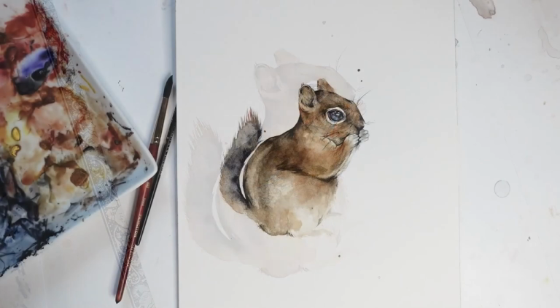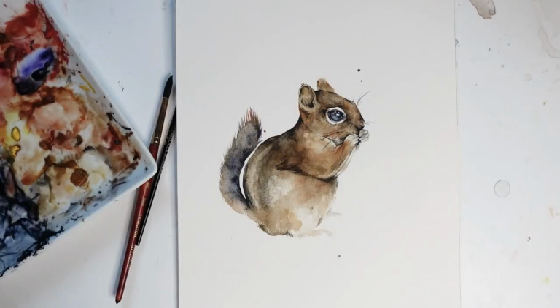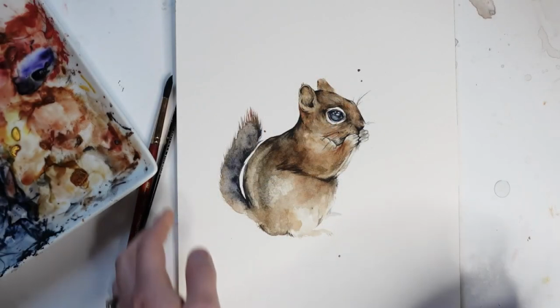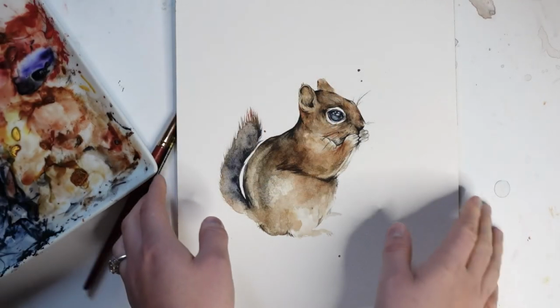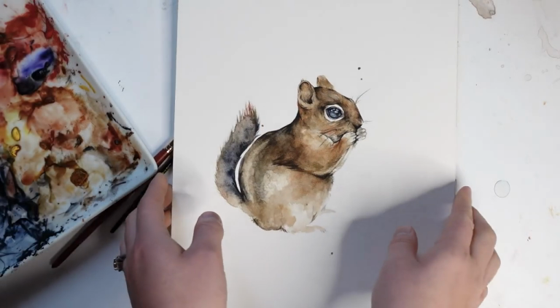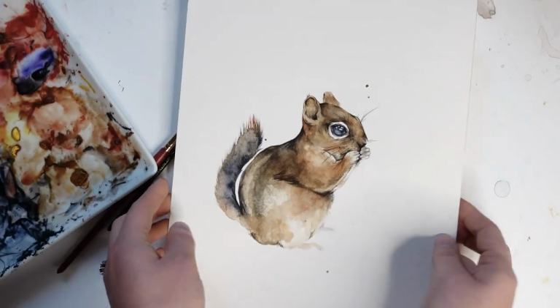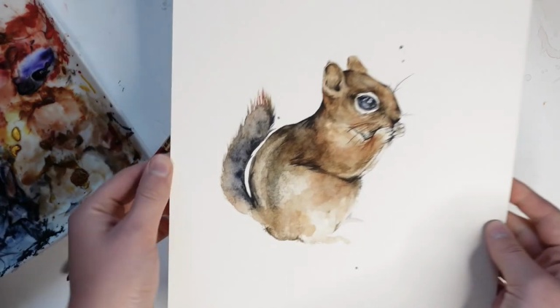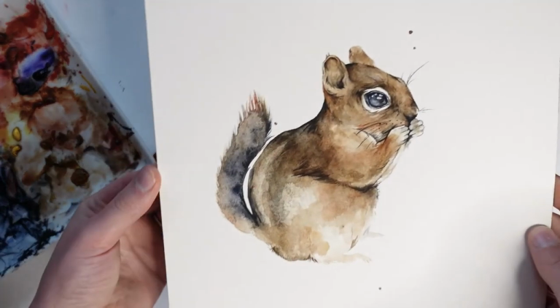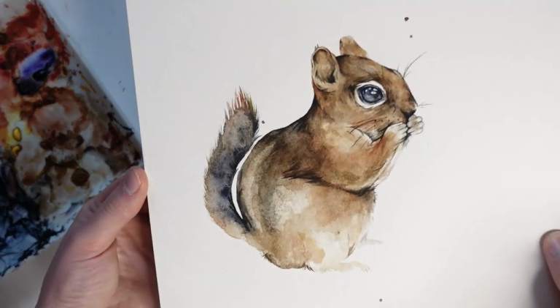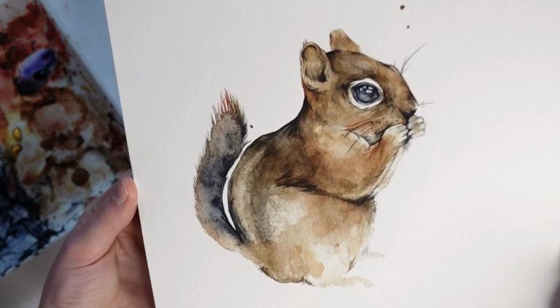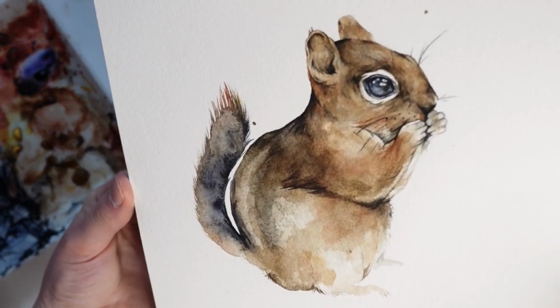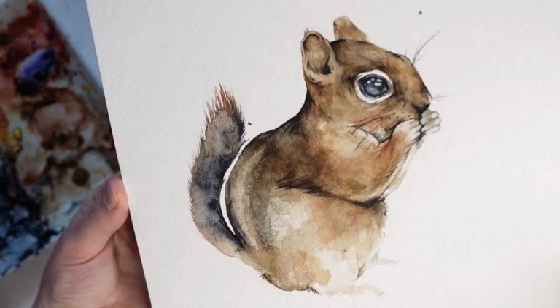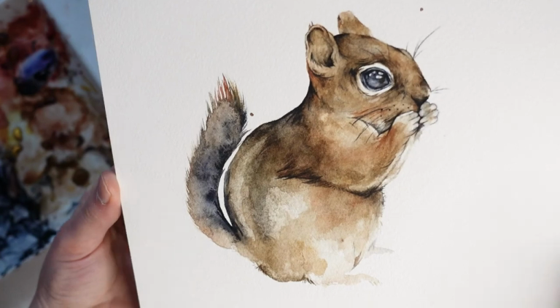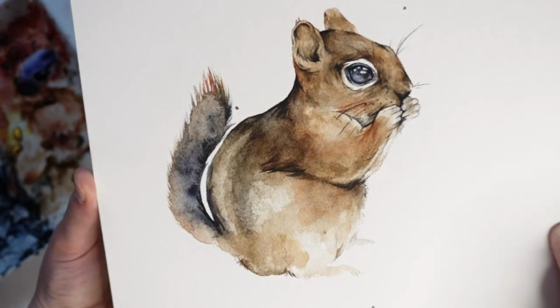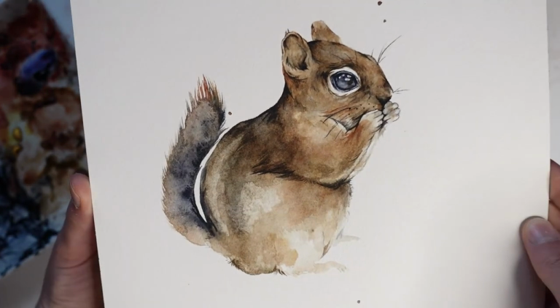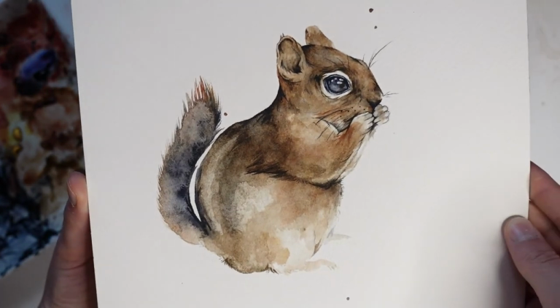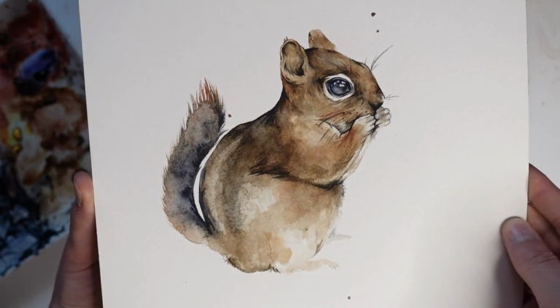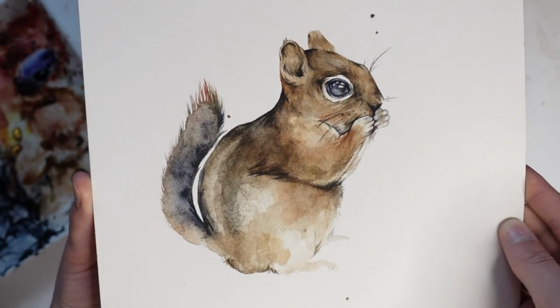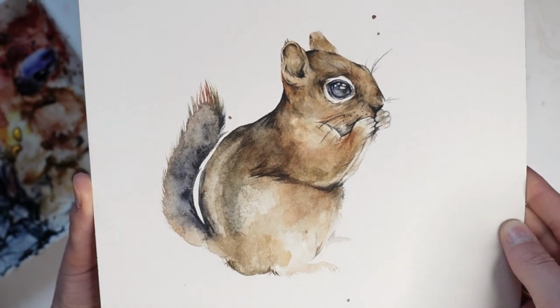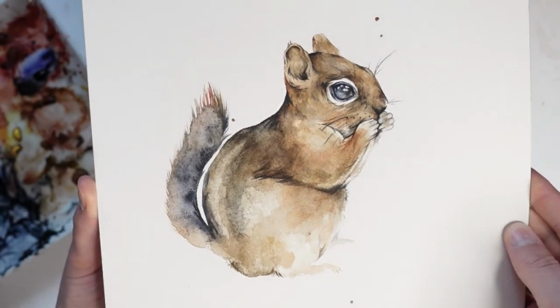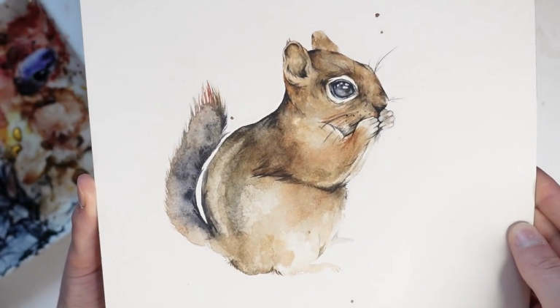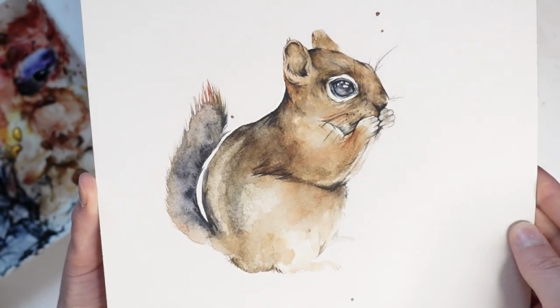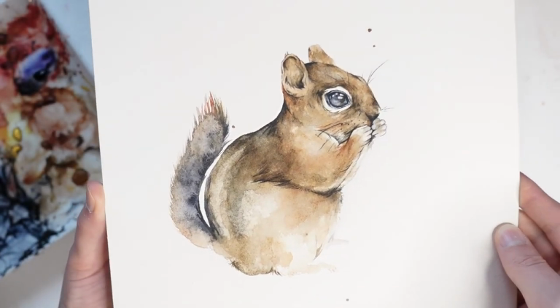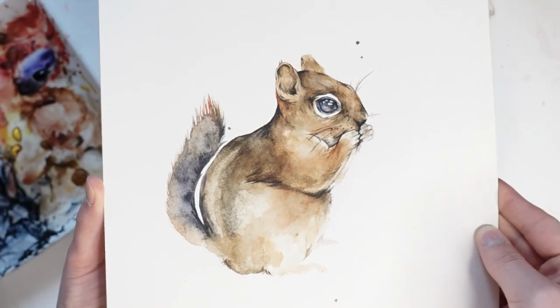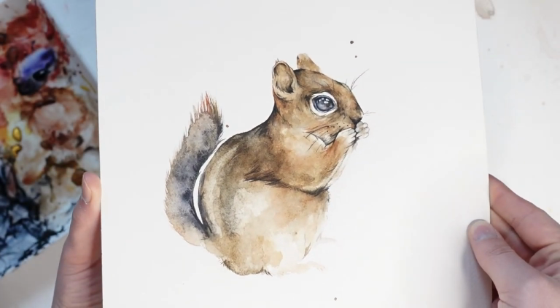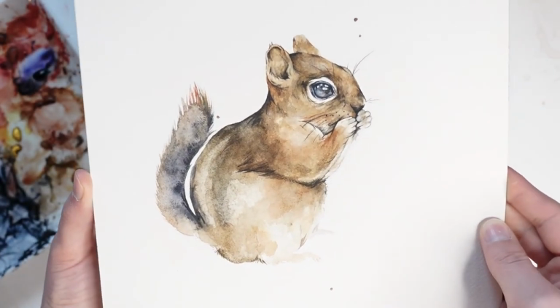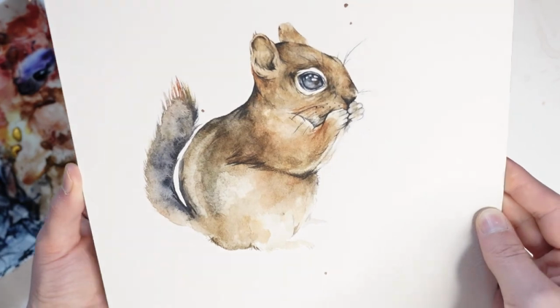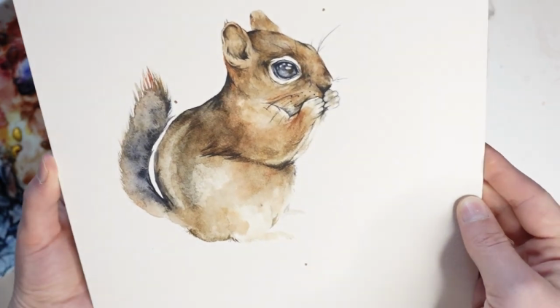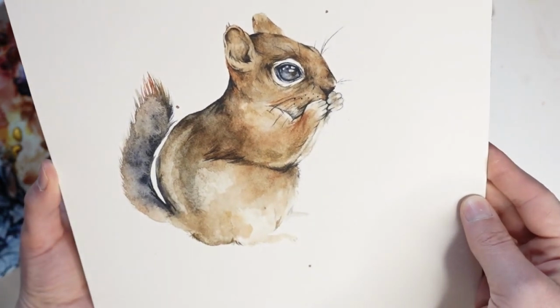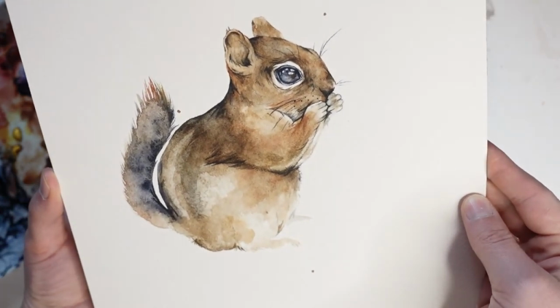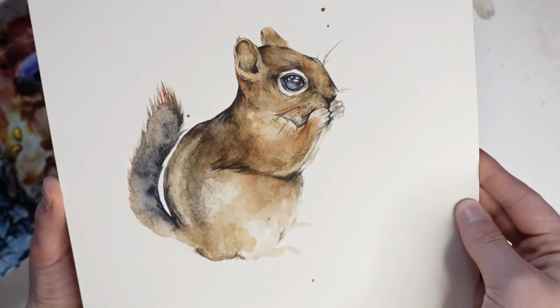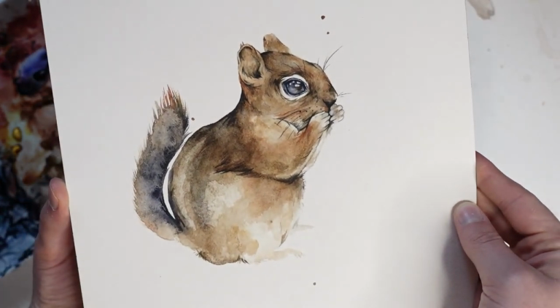And here's the final result. I'll have the photo reference and drawing template on my Patreon this week for those who are subscribed. If you paint this piece and share it online, remember to tag me. Thank you so much for watching!